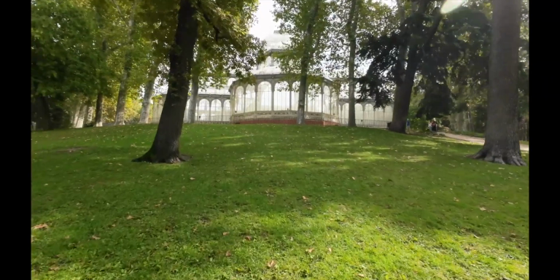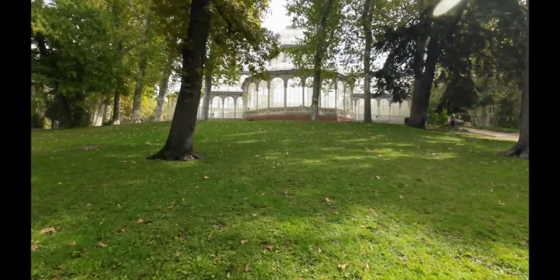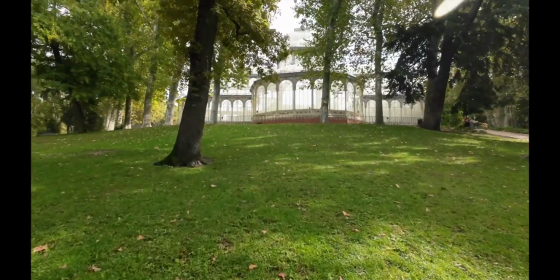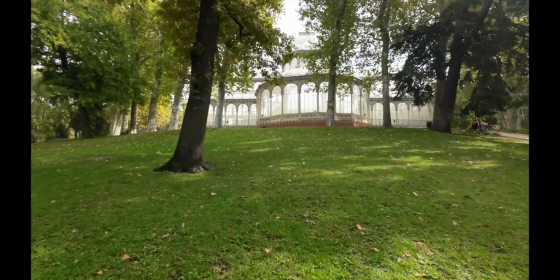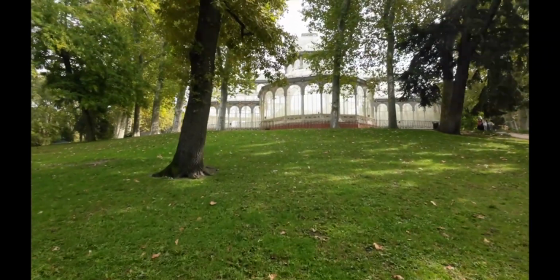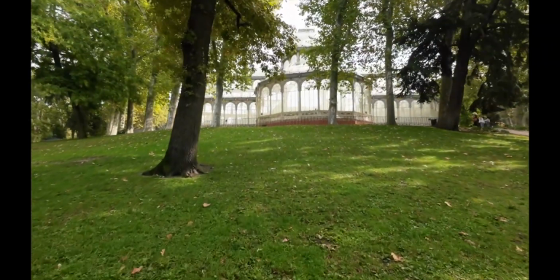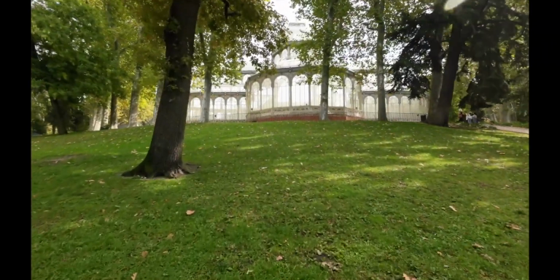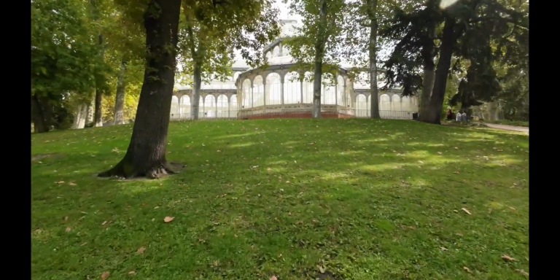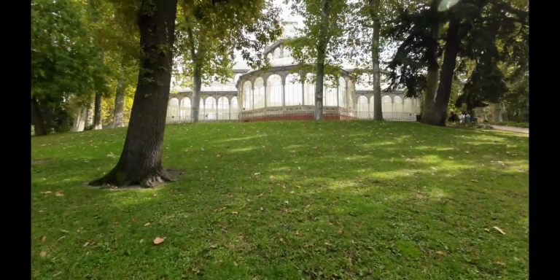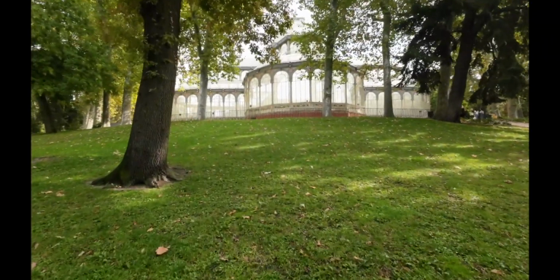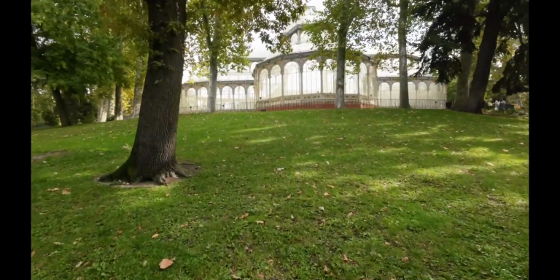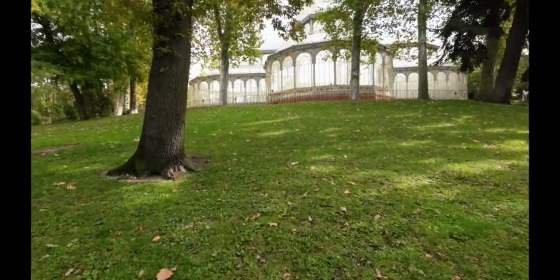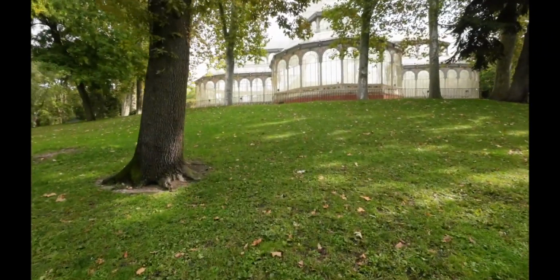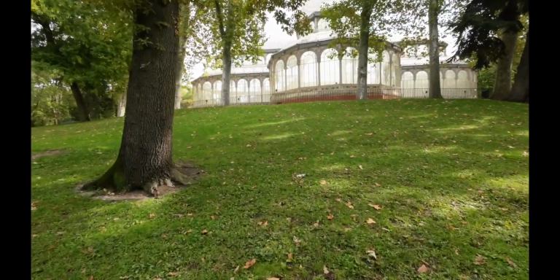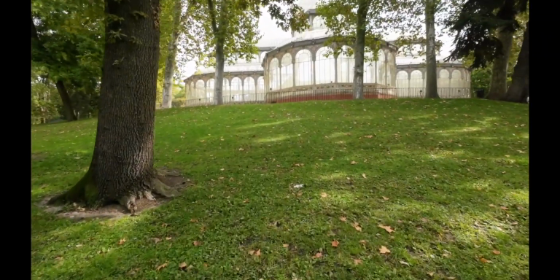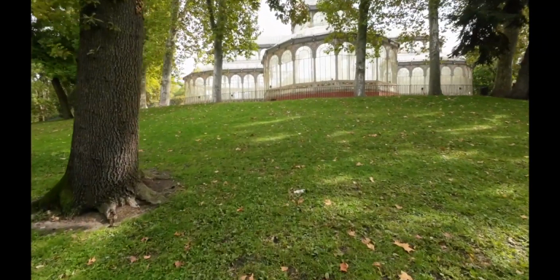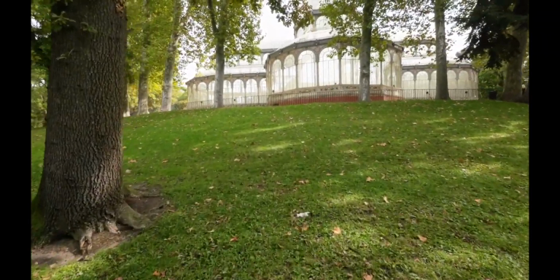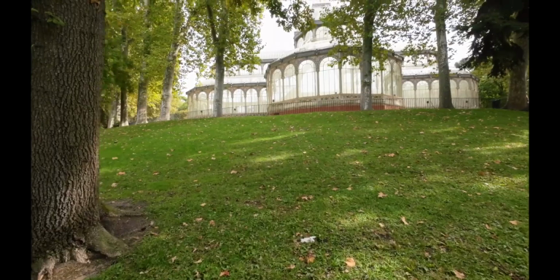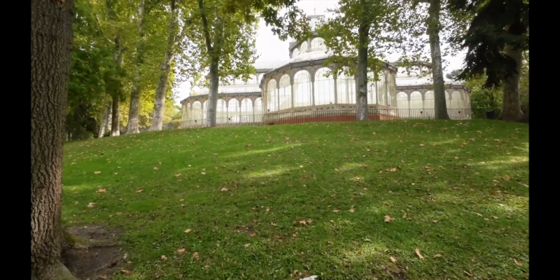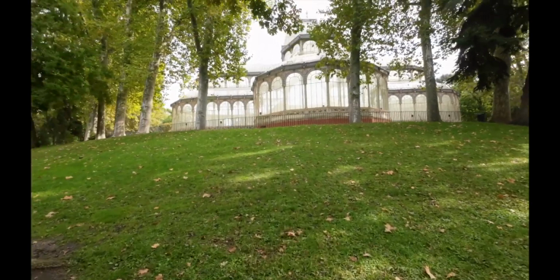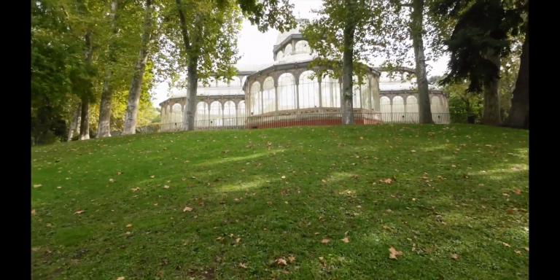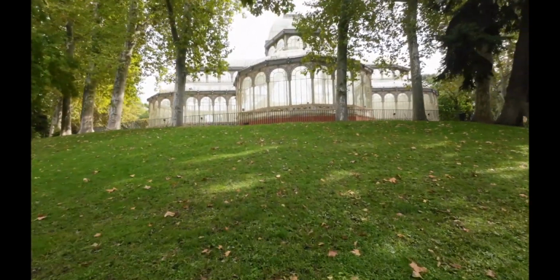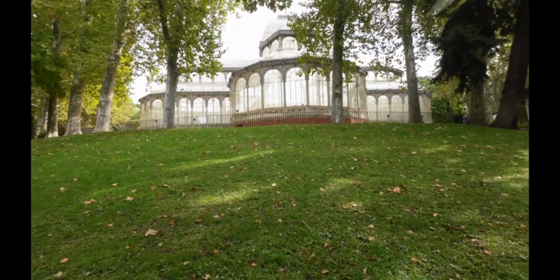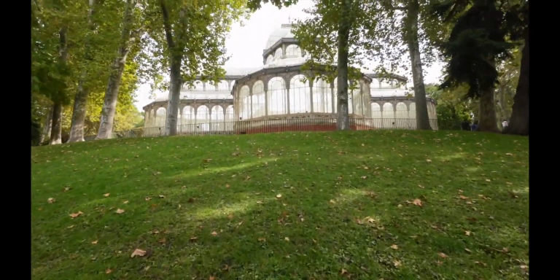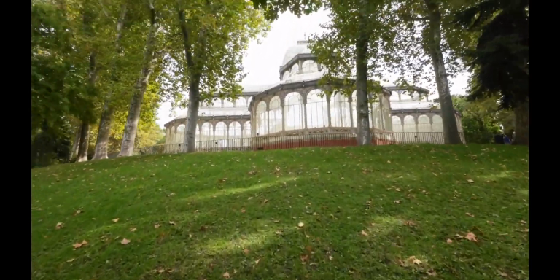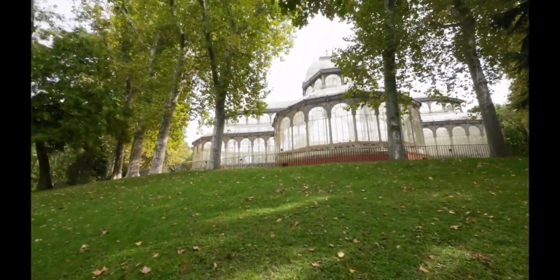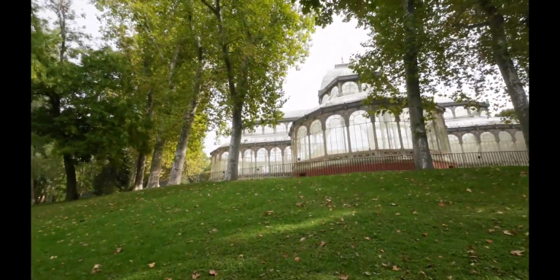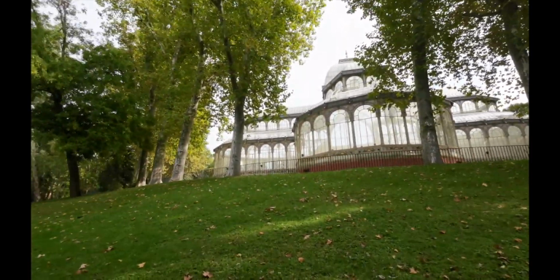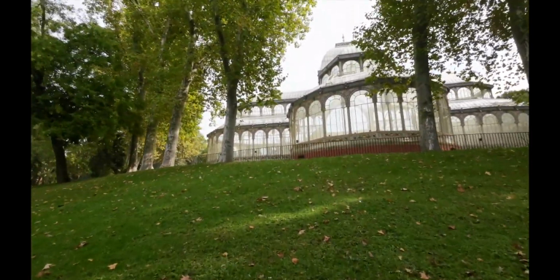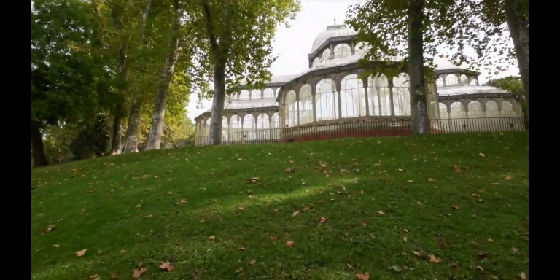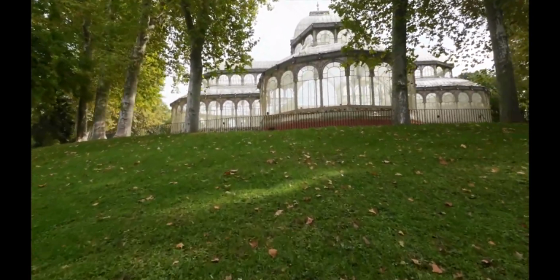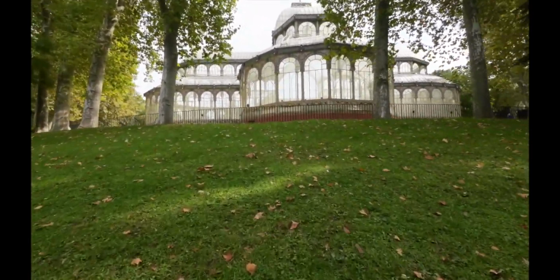This is the Palace of Crystal — El Palacio de Cristal. Wow, look at it, just made out of glass!